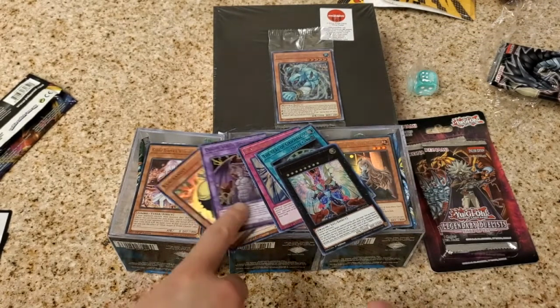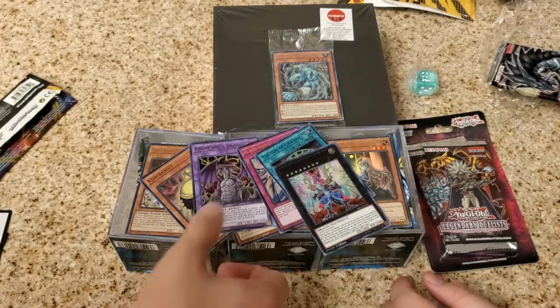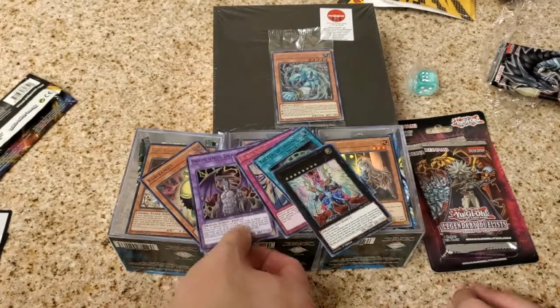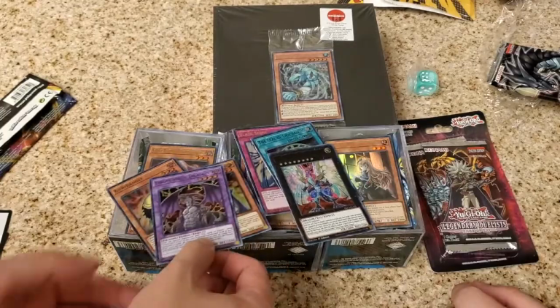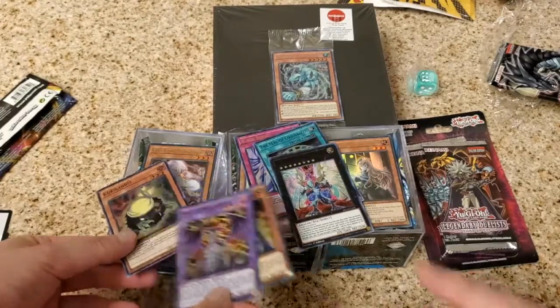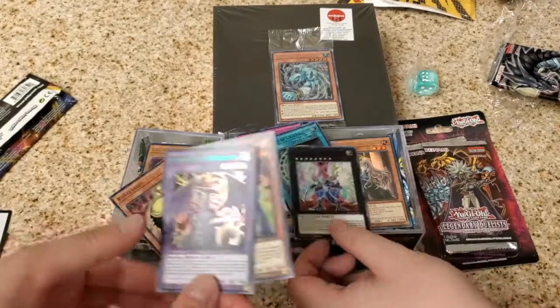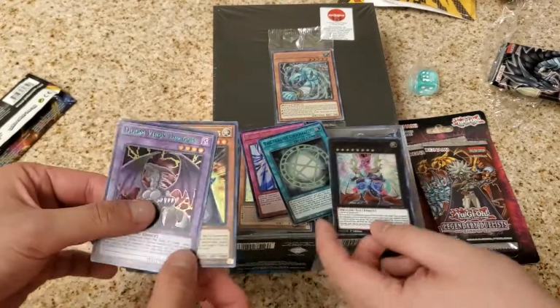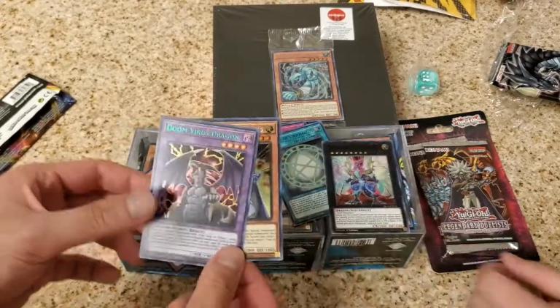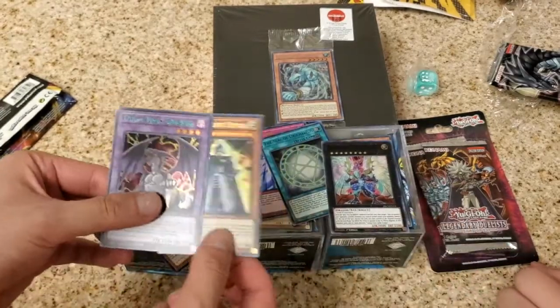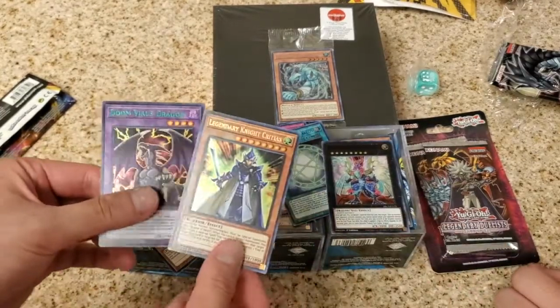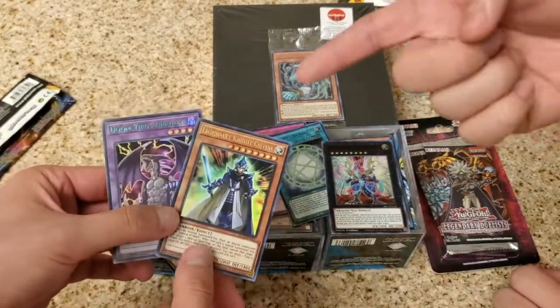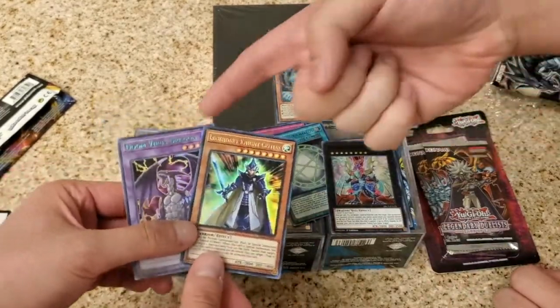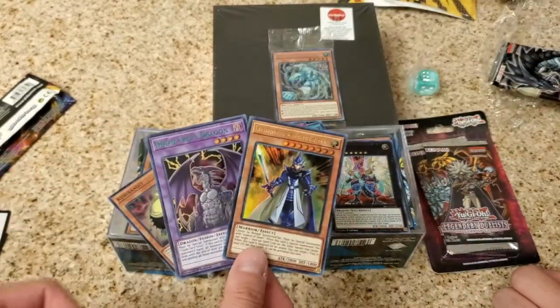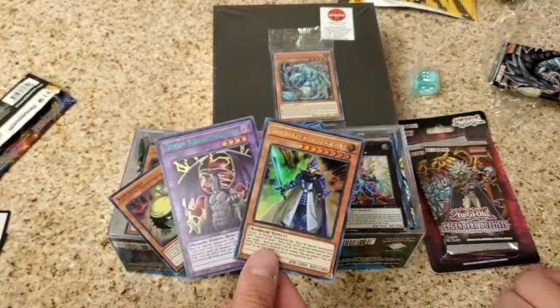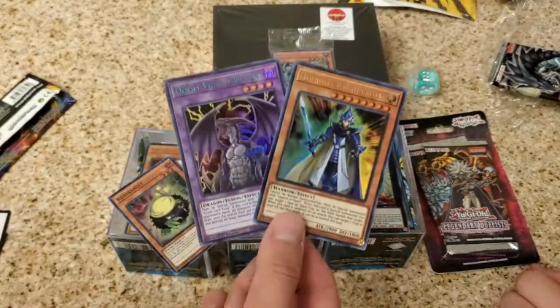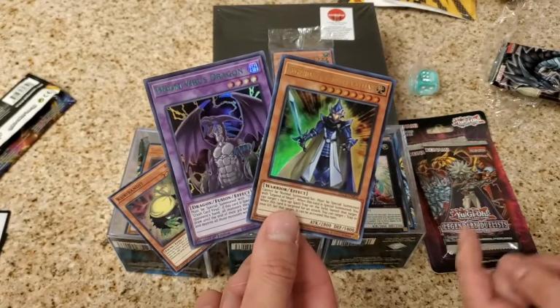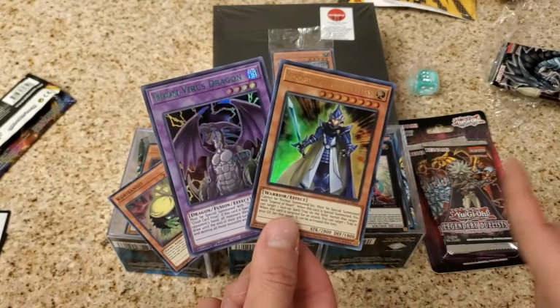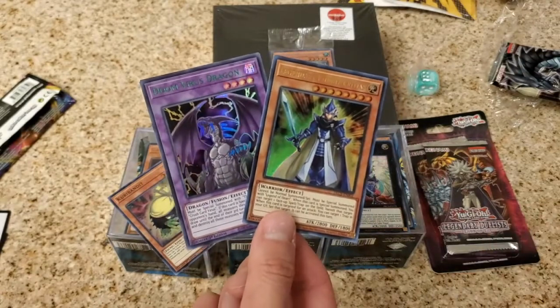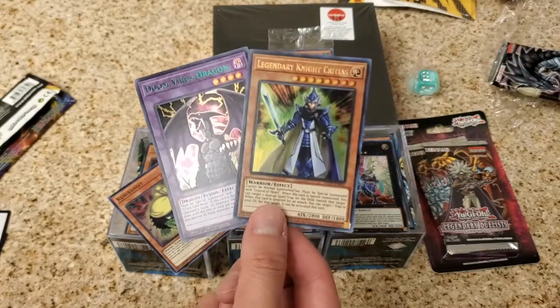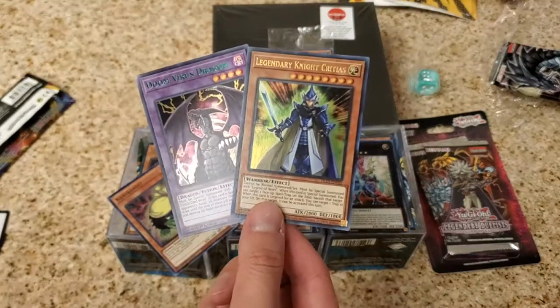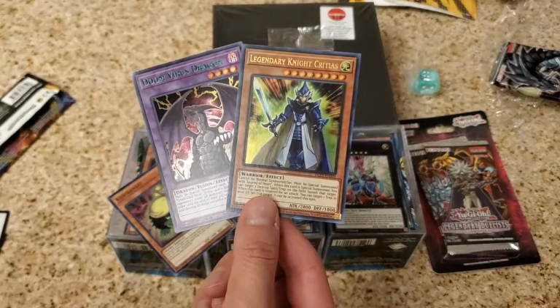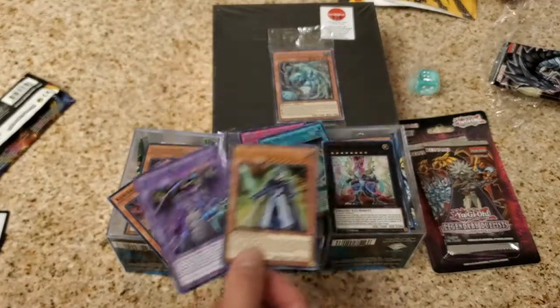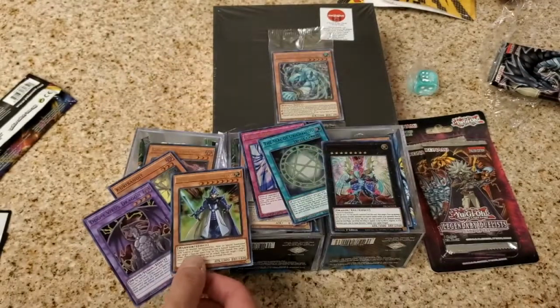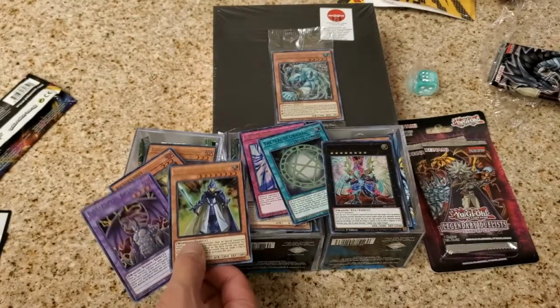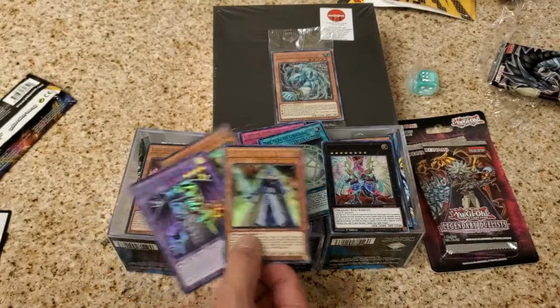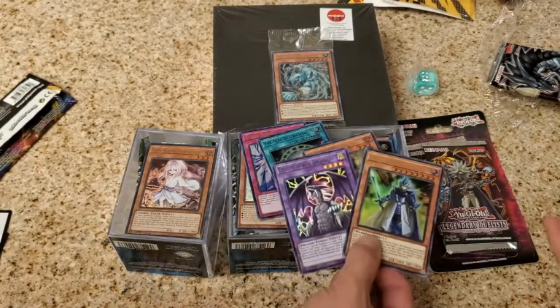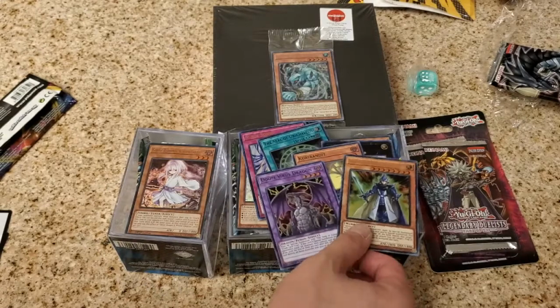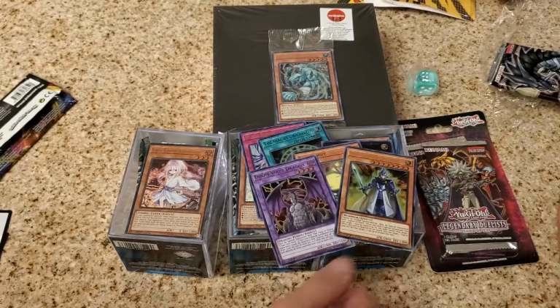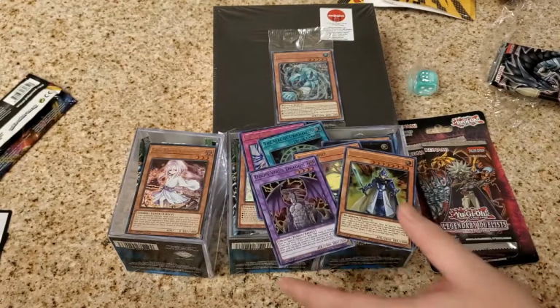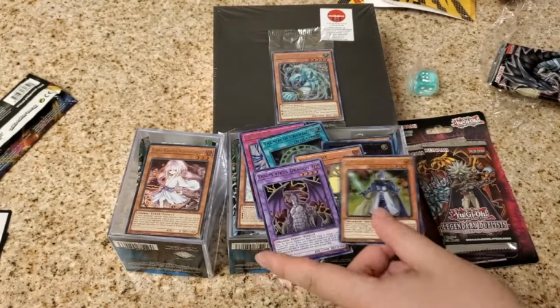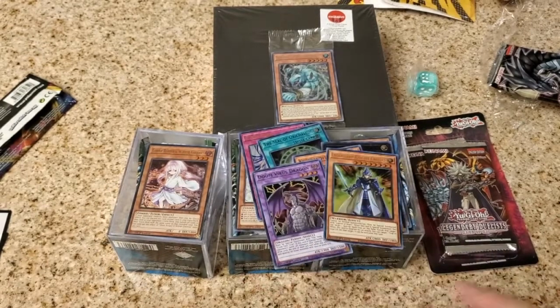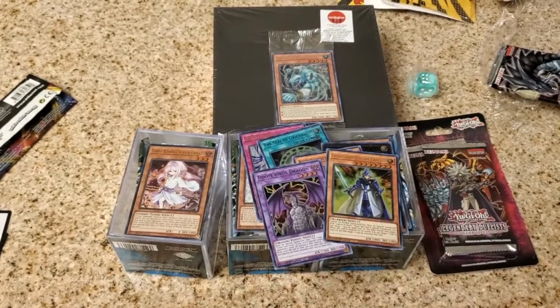You got both Setos in the same pack. There are multiple dragons though - he also fused with Rejection Dragon or something. So Kaiba fuses with Traps, Yugi fuses with Monsters, and Joey fuses with Equip Spells.